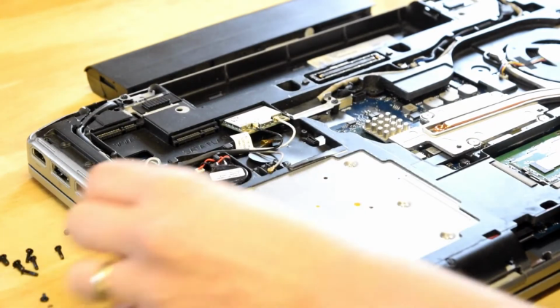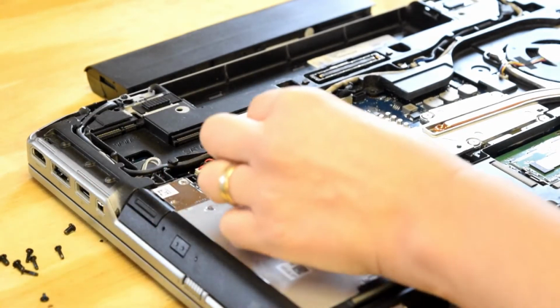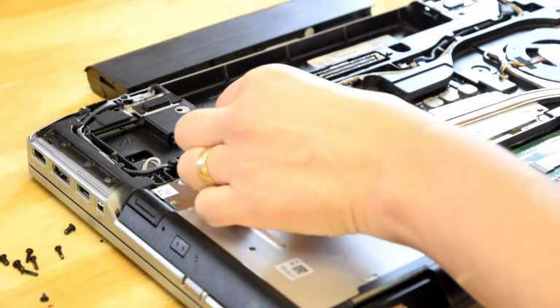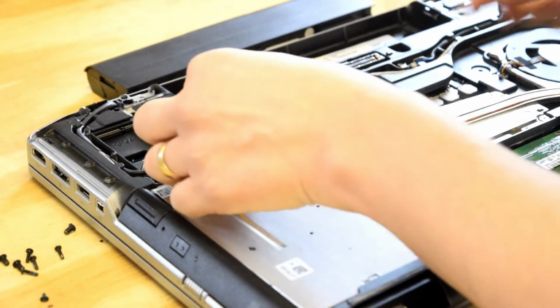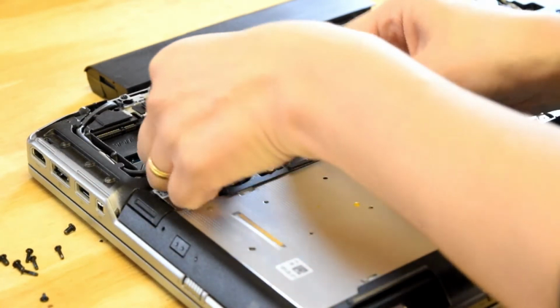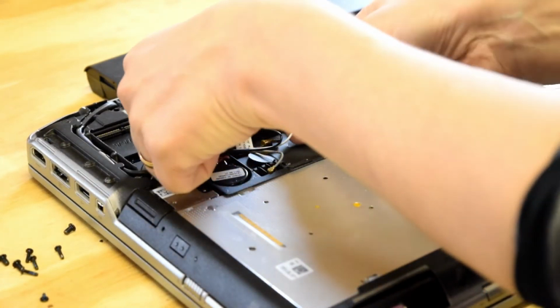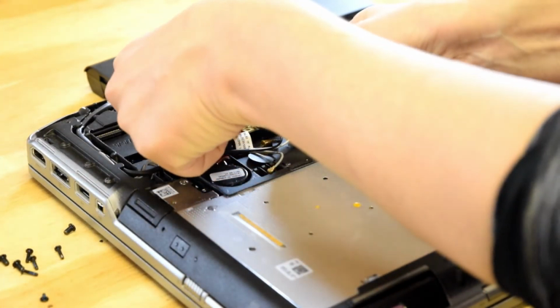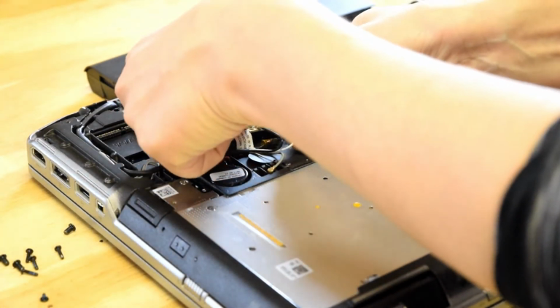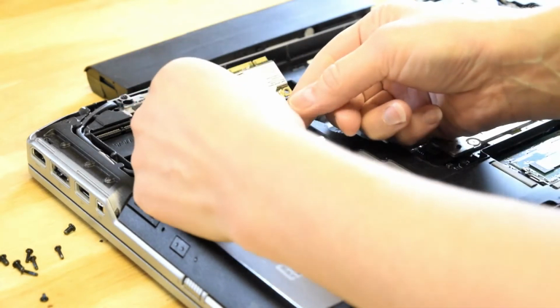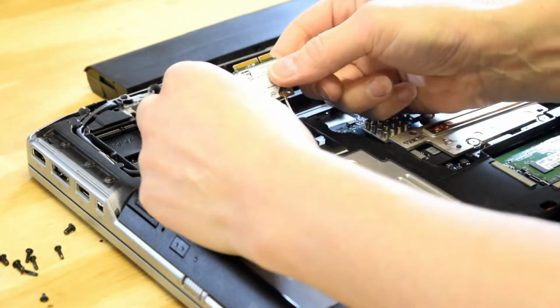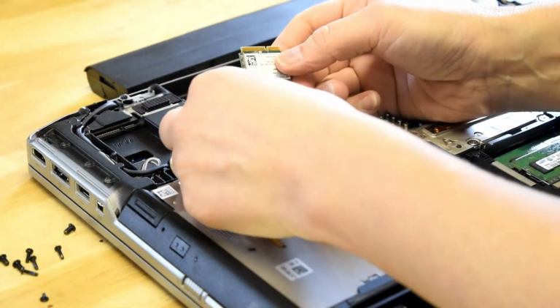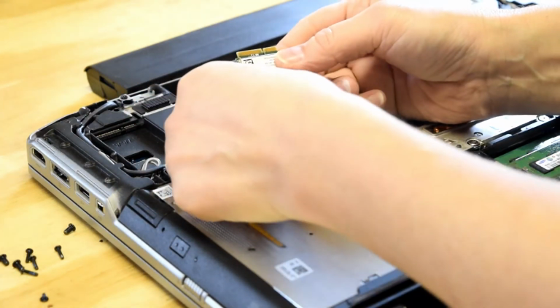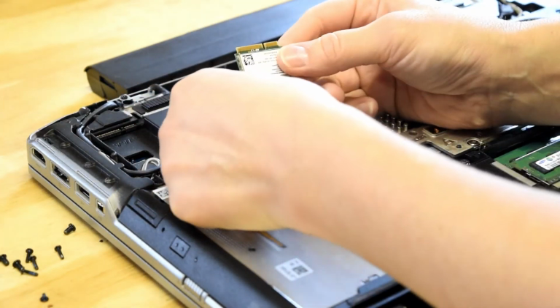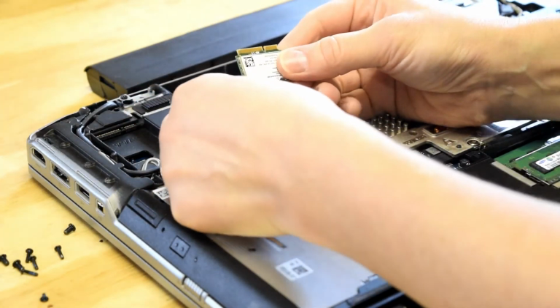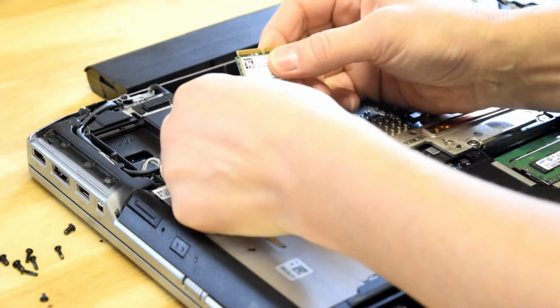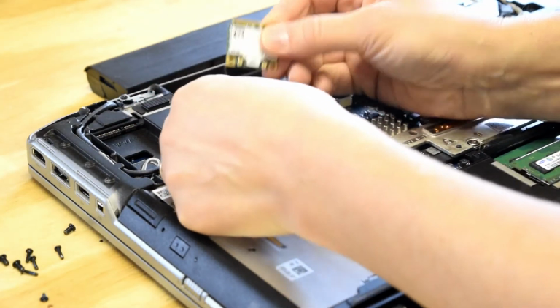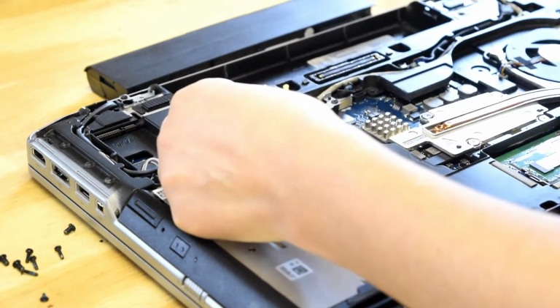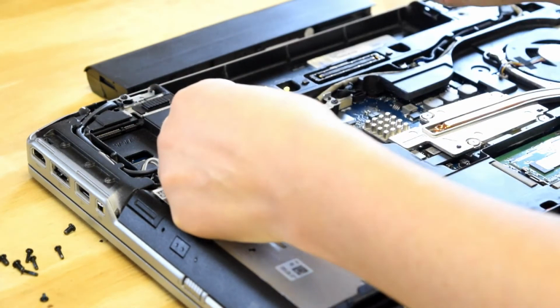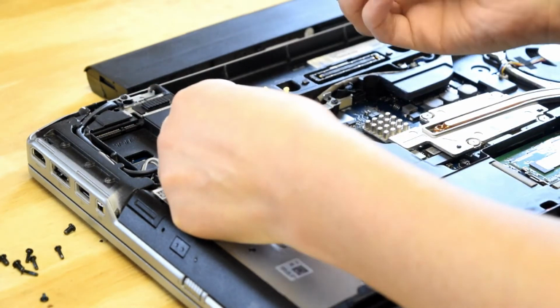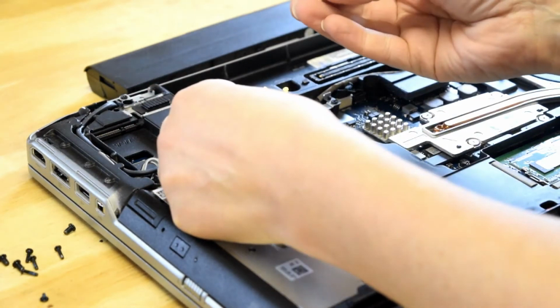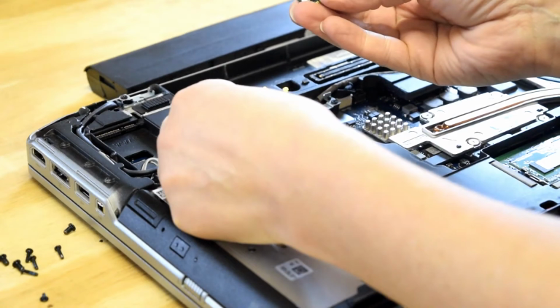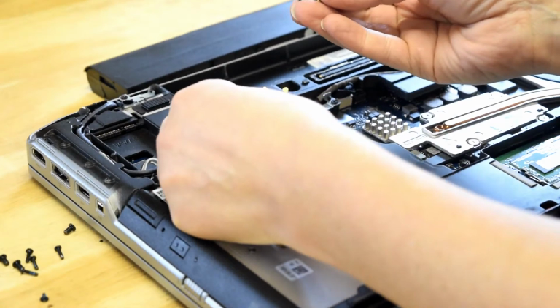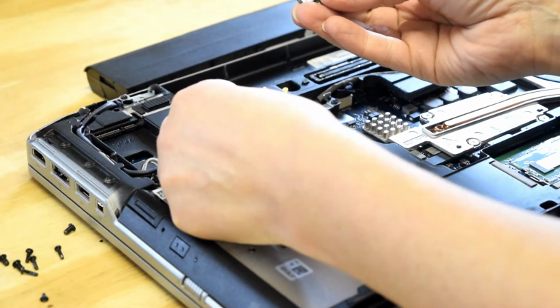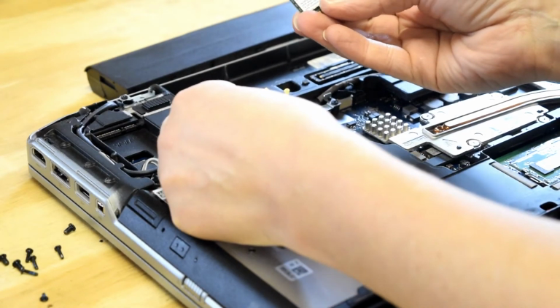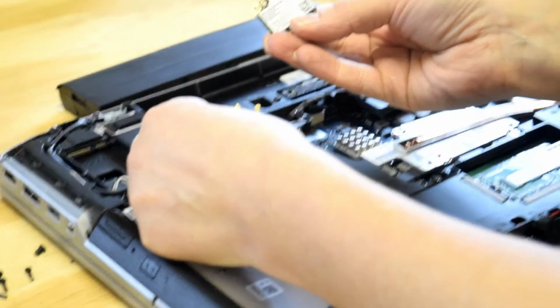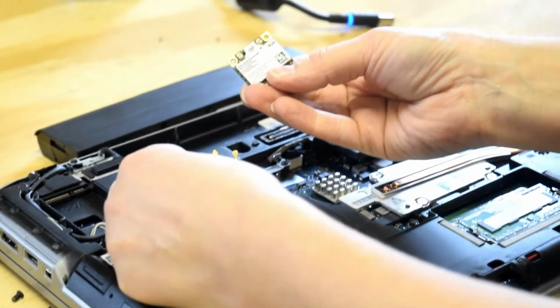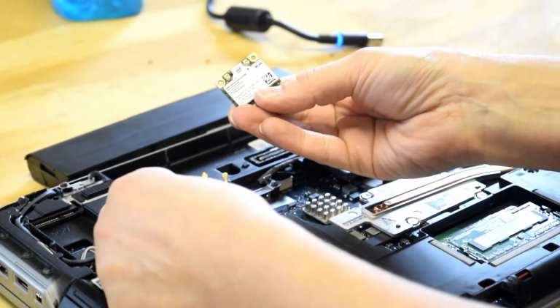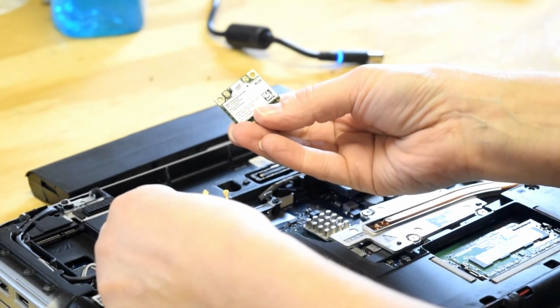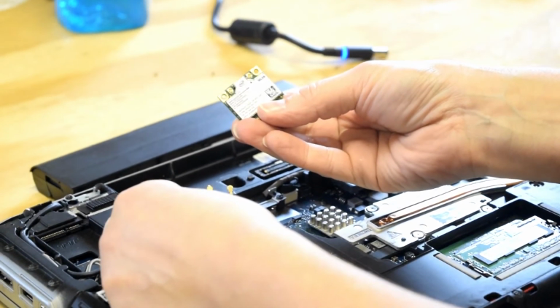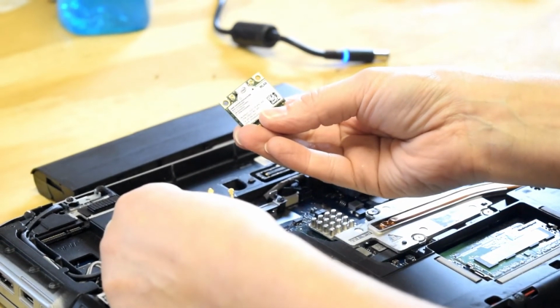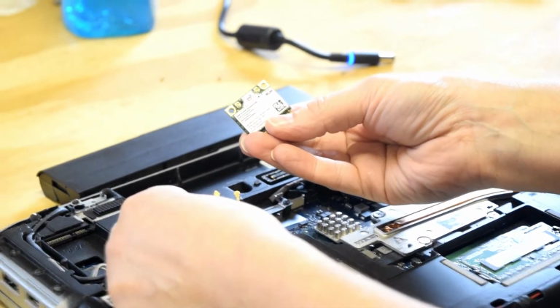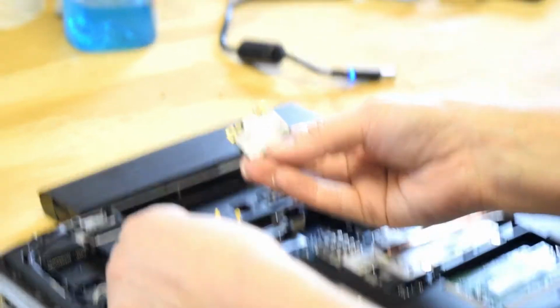Now, there are two antenna leads that you've got to be careful with. When you take those off, you can see the antenna lead — two little prongs.